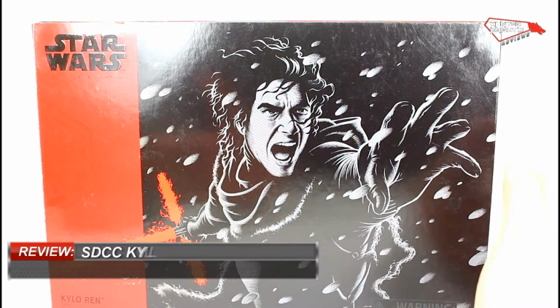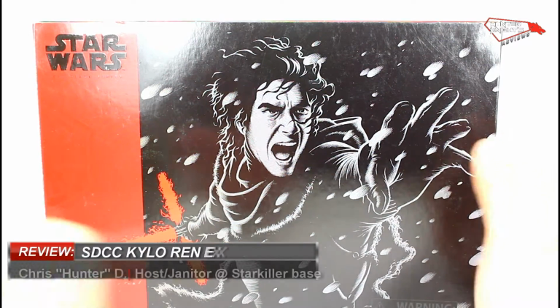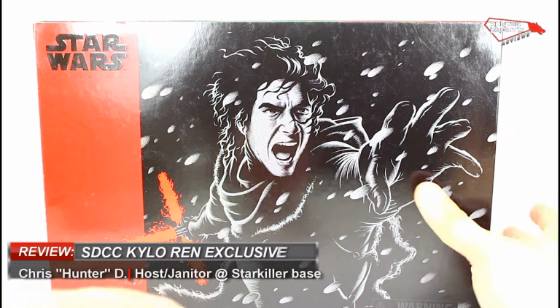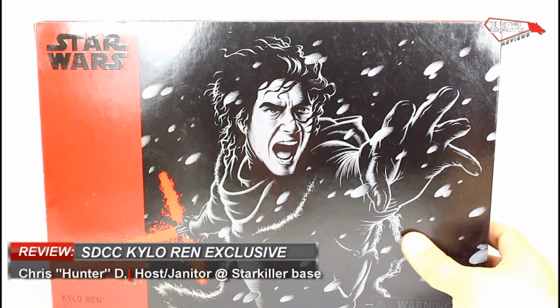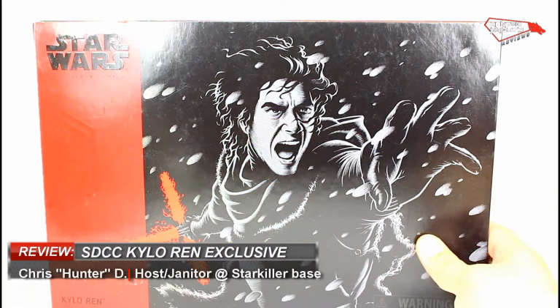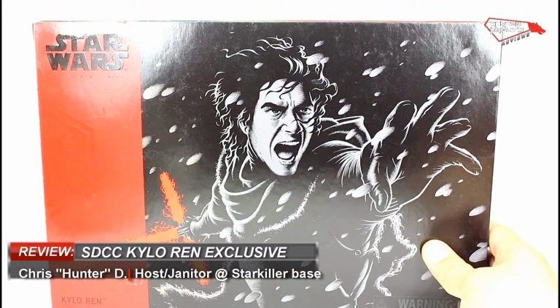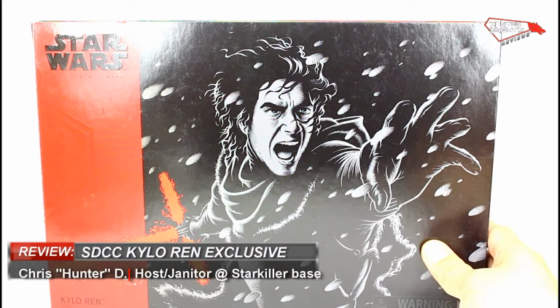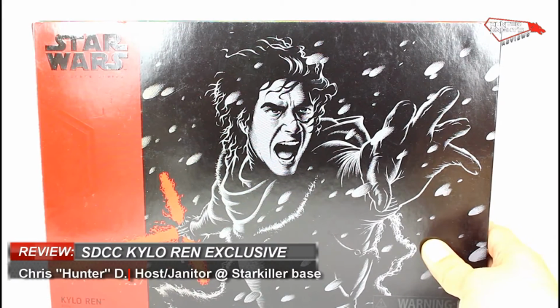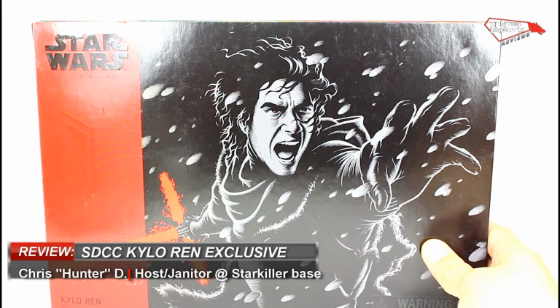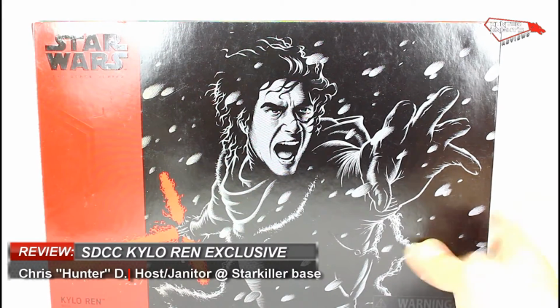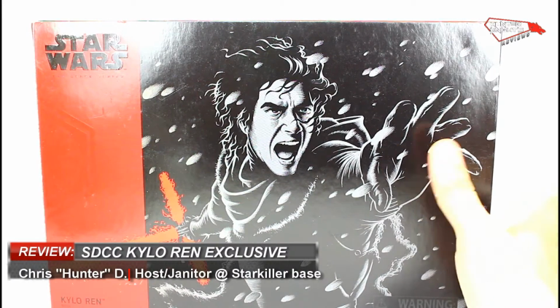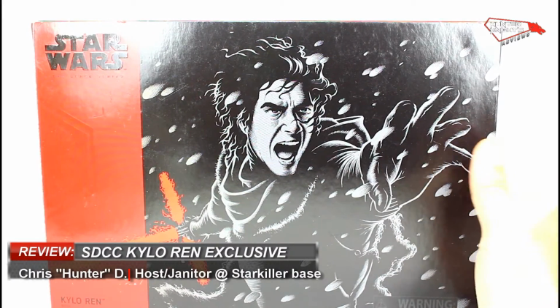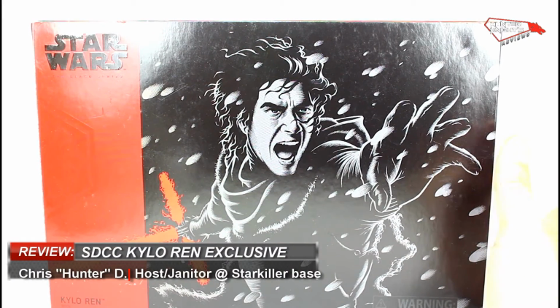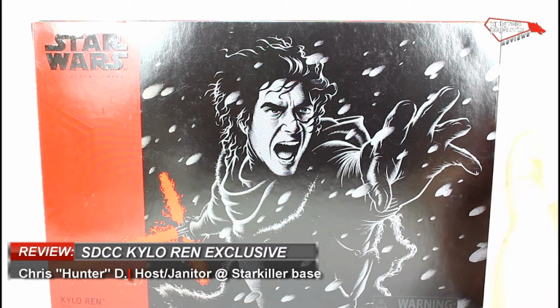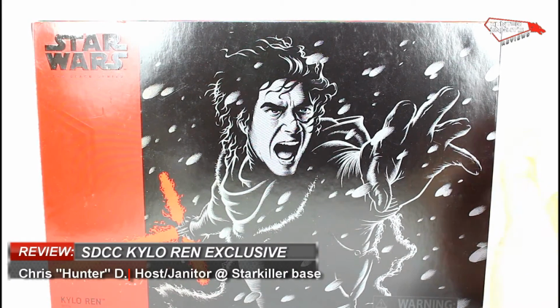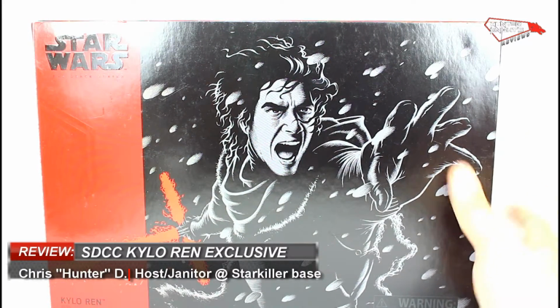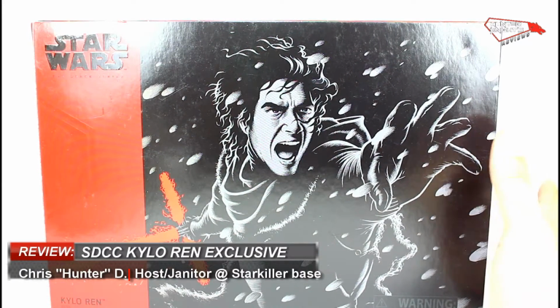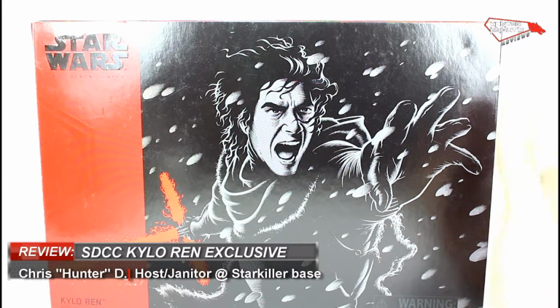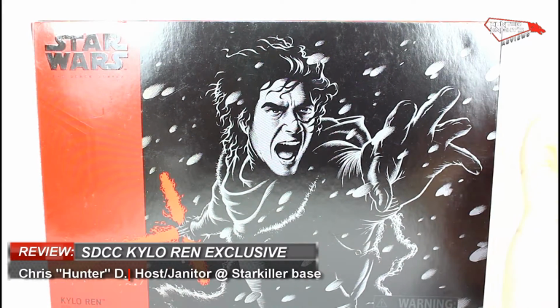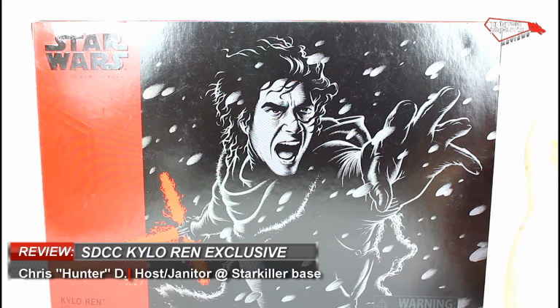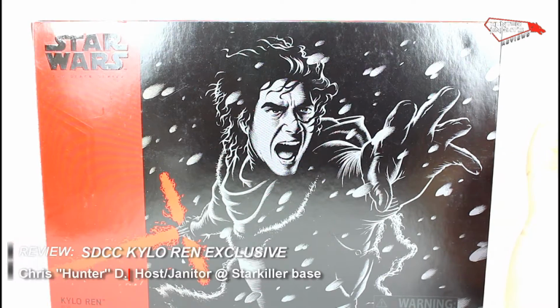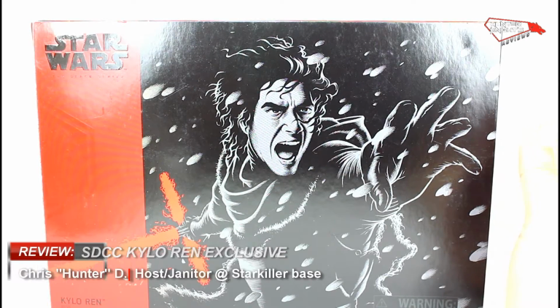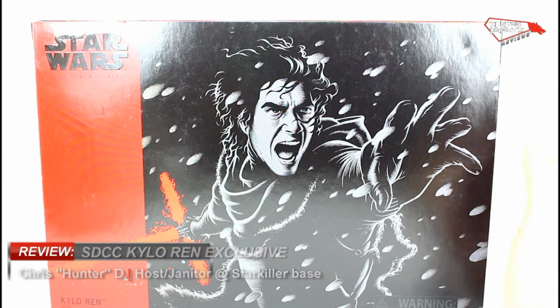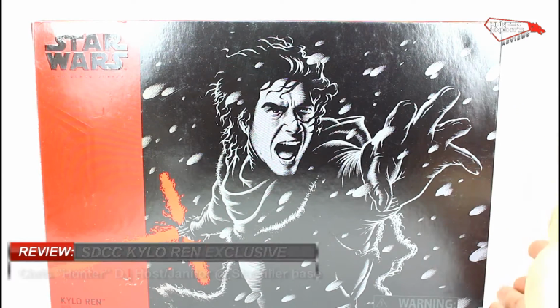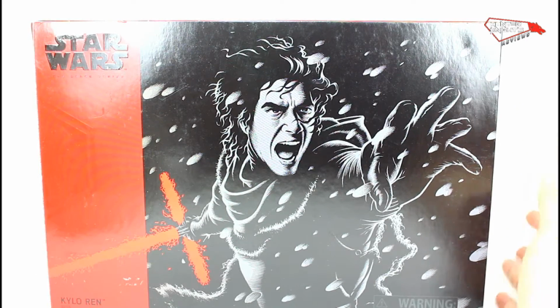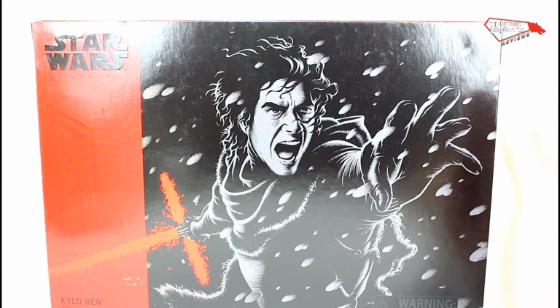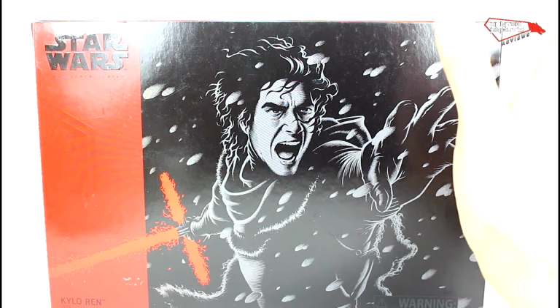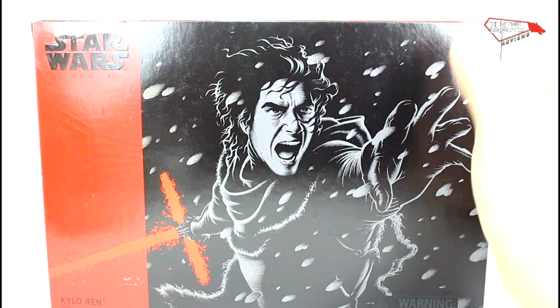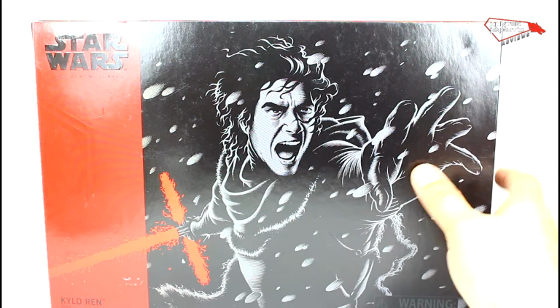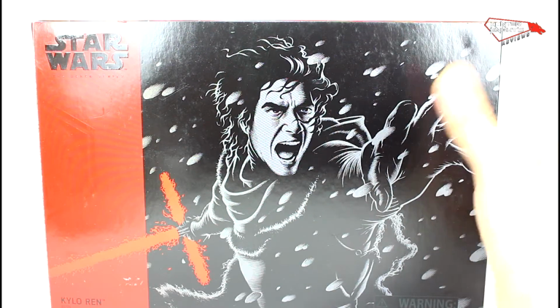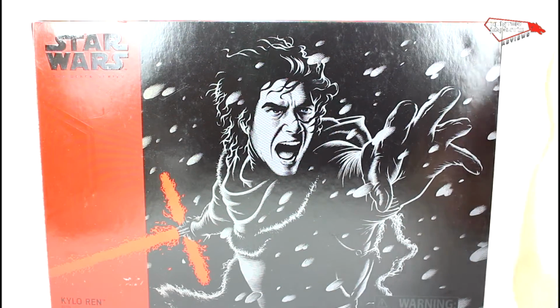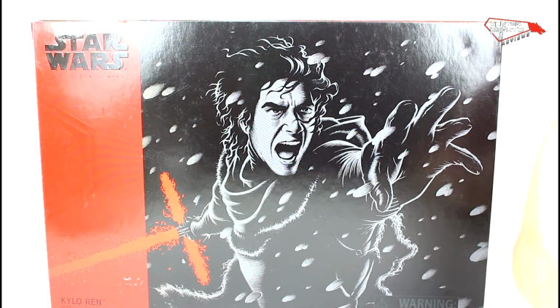This figure was an exclusive for both Celebration and San Diego Comic-Con 2016. It was announced almost at the last minute along with Gene Erso, so let's take a look at the packaging.